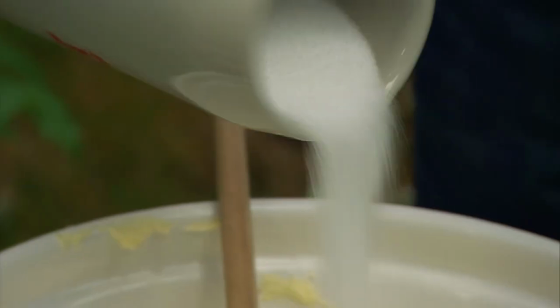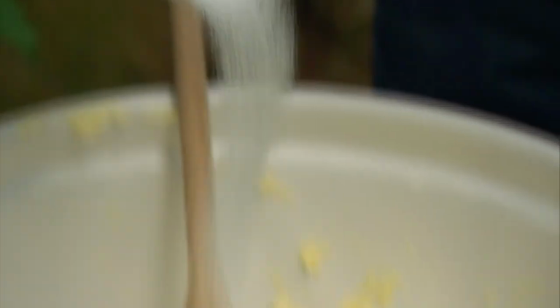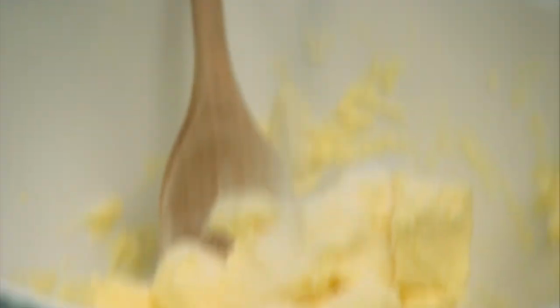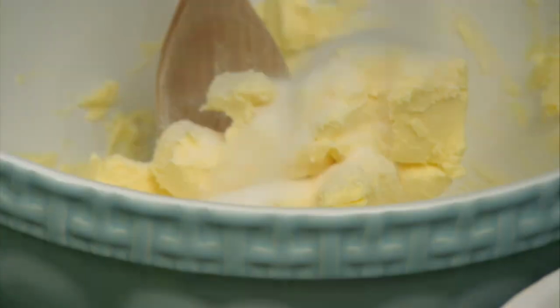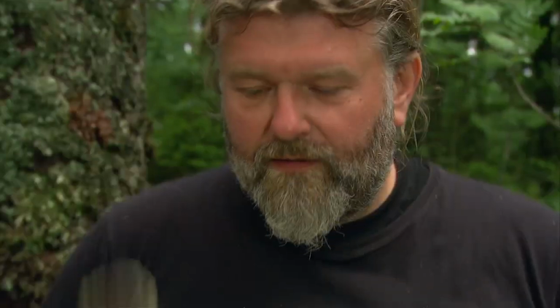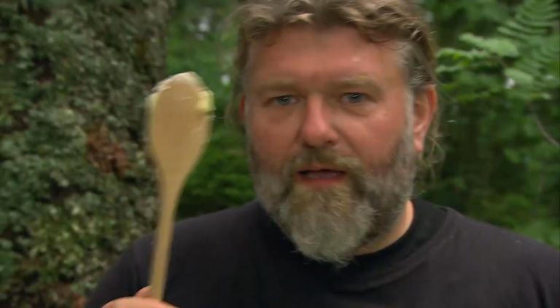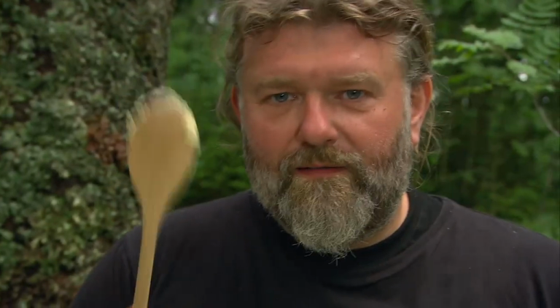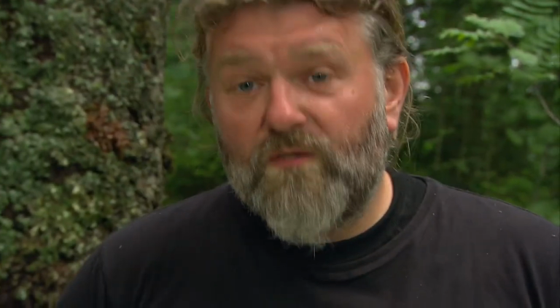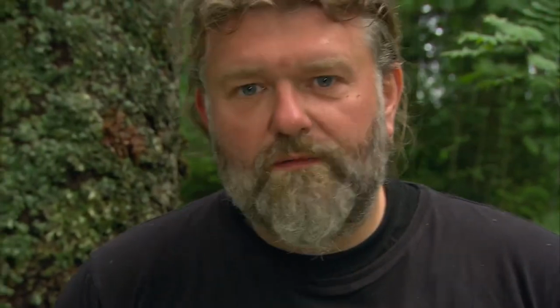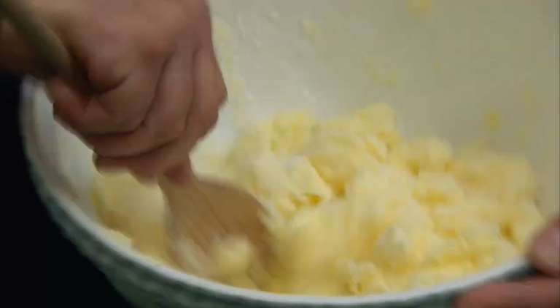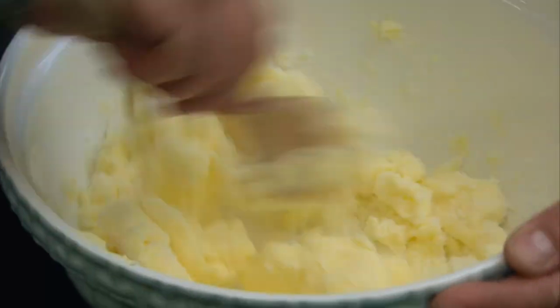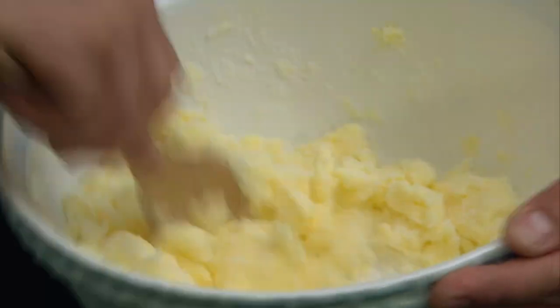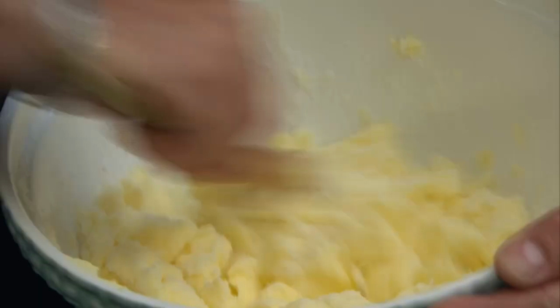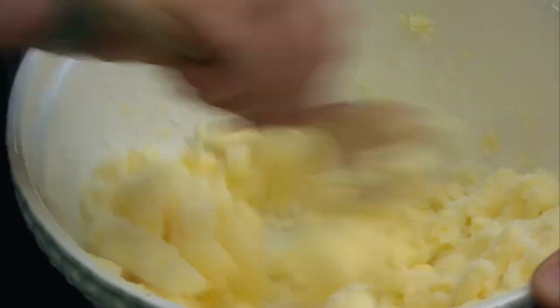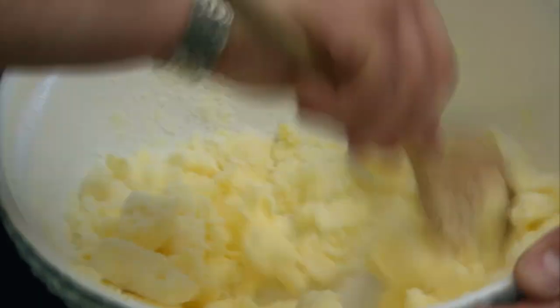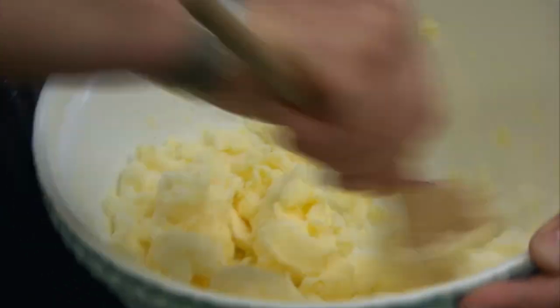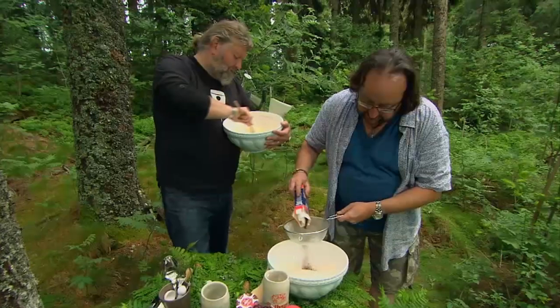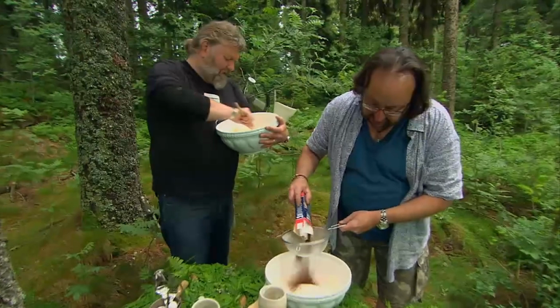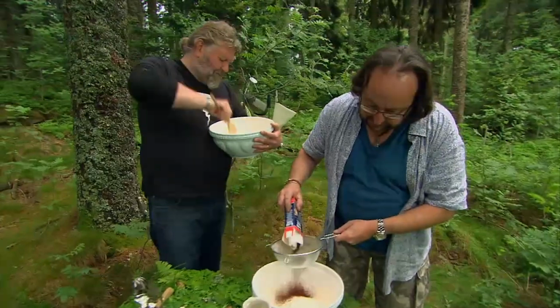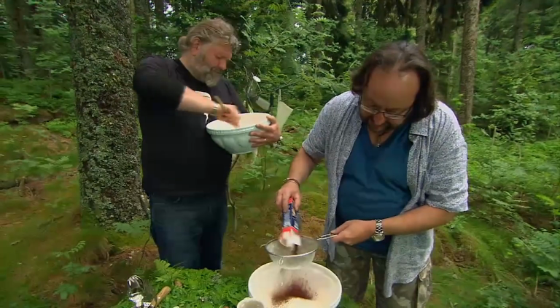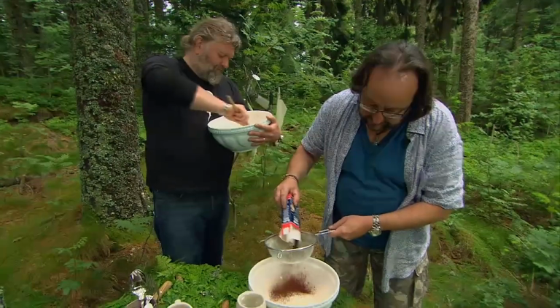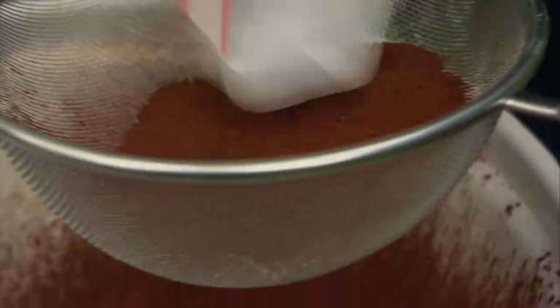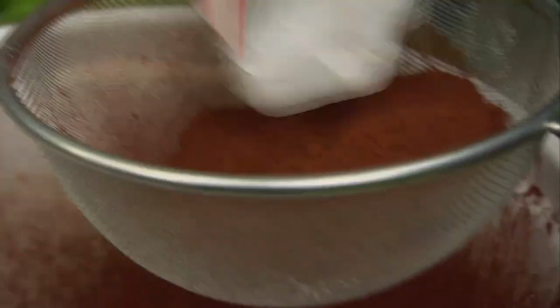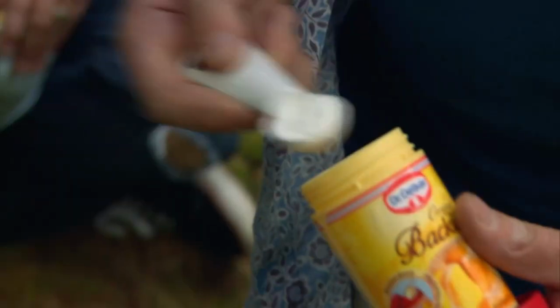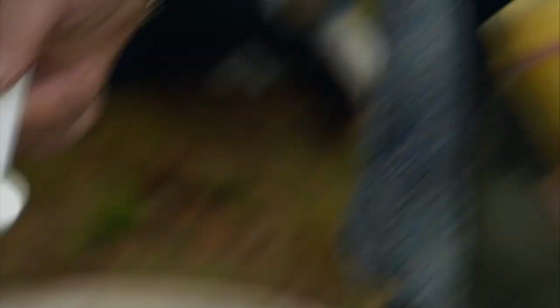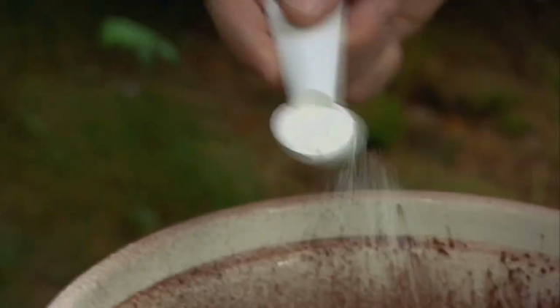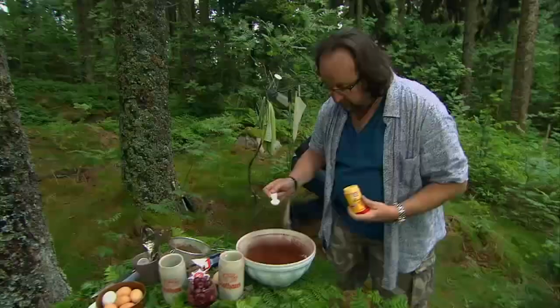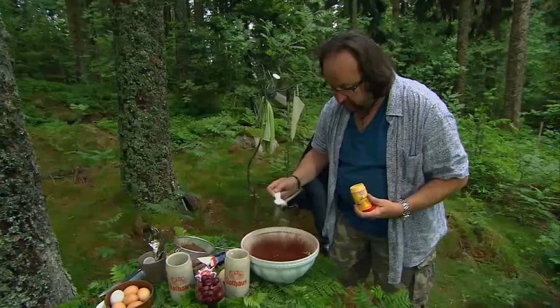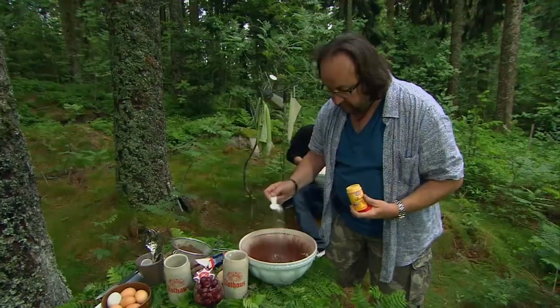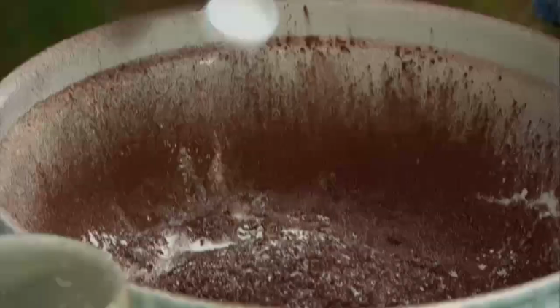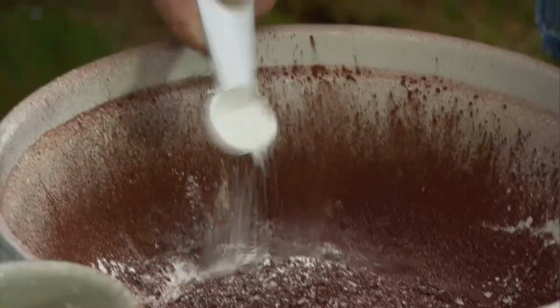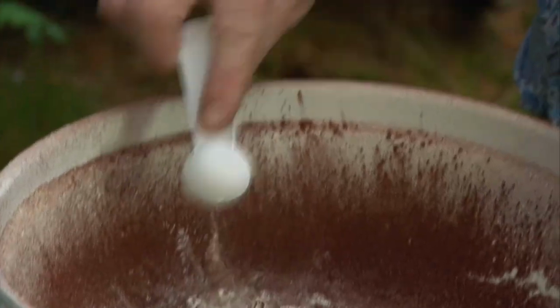This is sugar, that is butter, that is a spoon. Whilst I bash the sugar and butter into shape, I will add some cocoa. Don't be tempted to use drinking chocolate here — only pure cocoa will do.